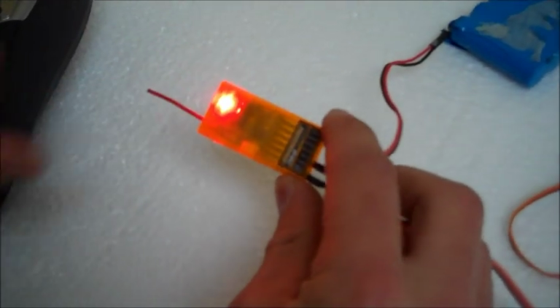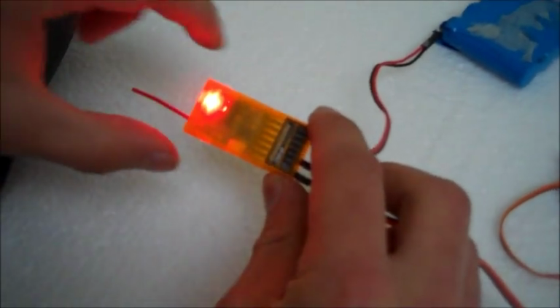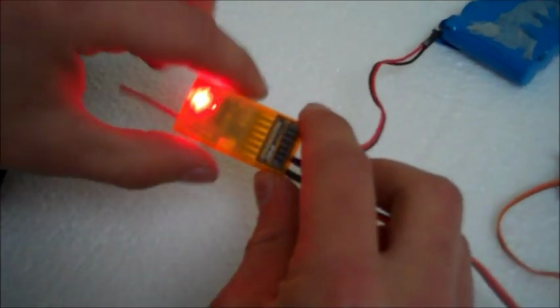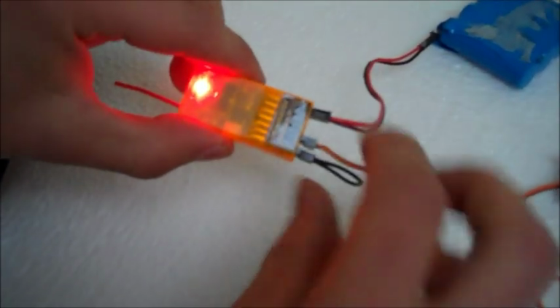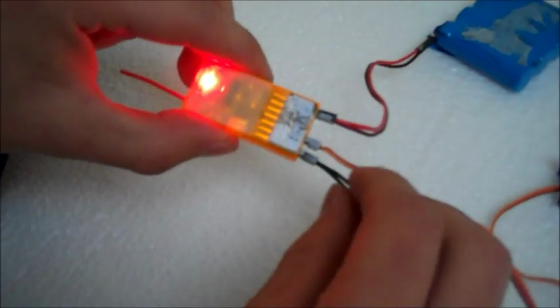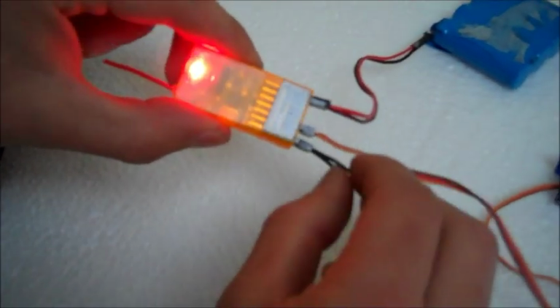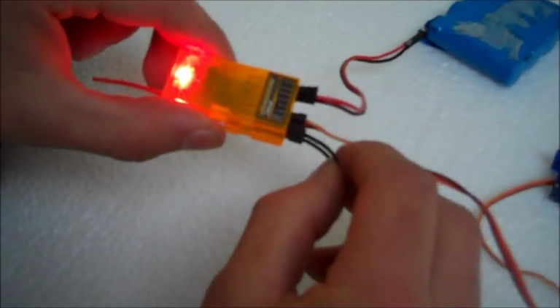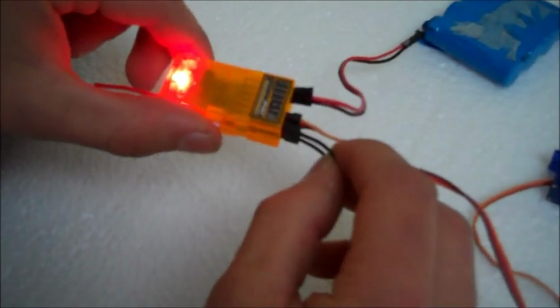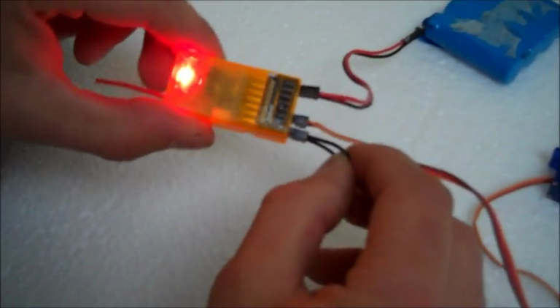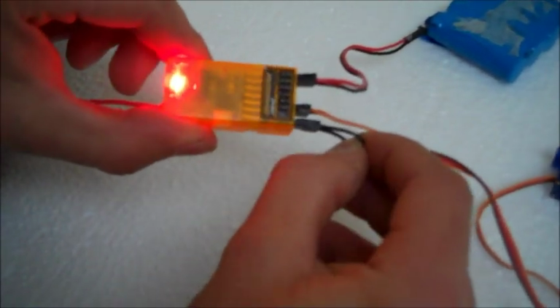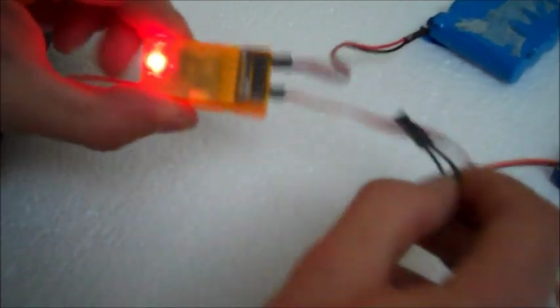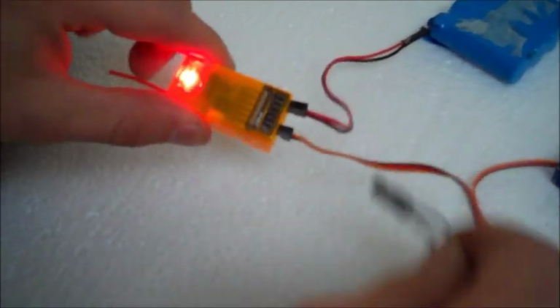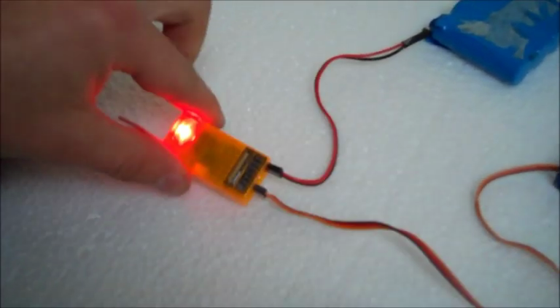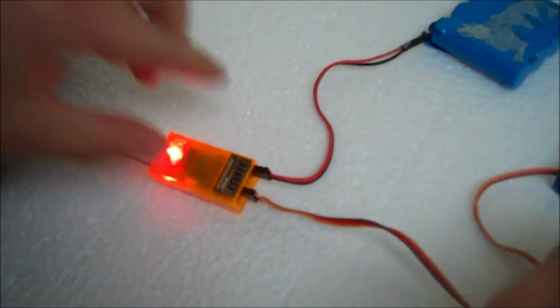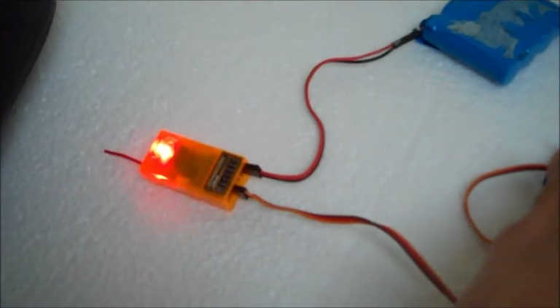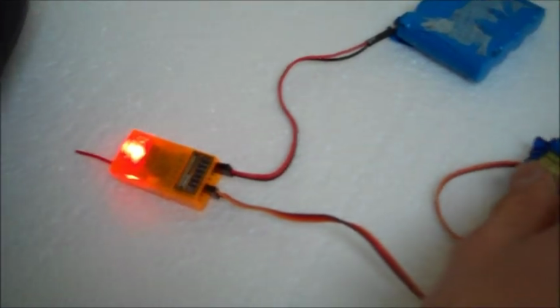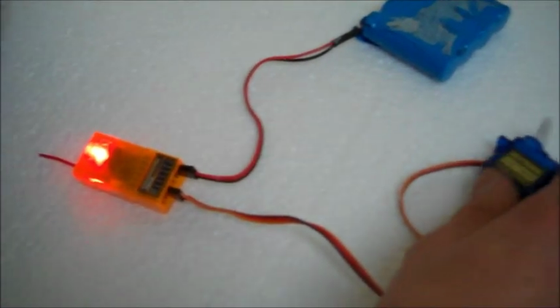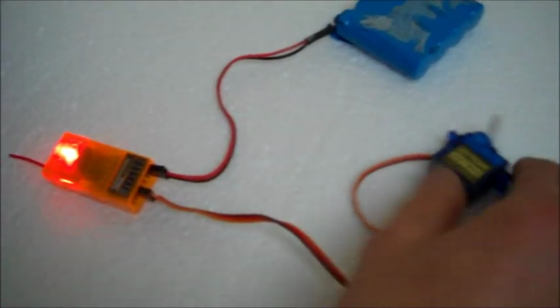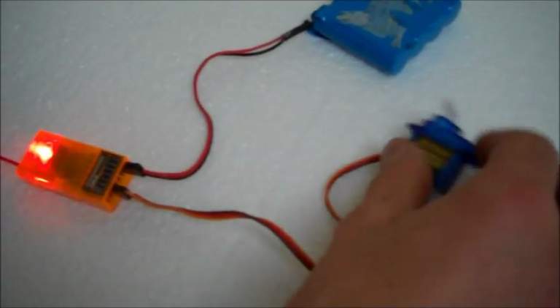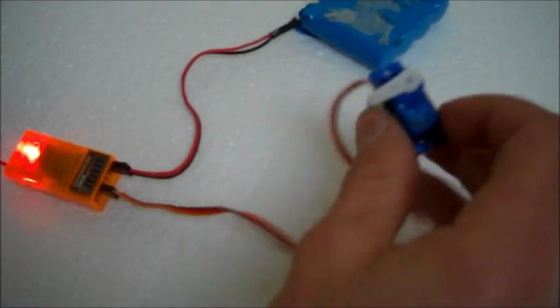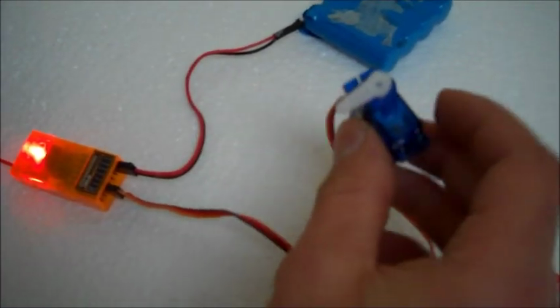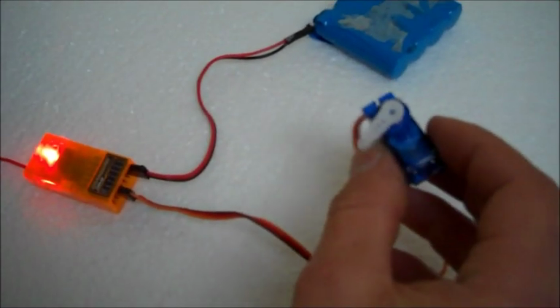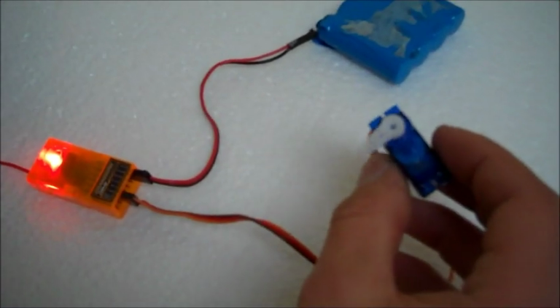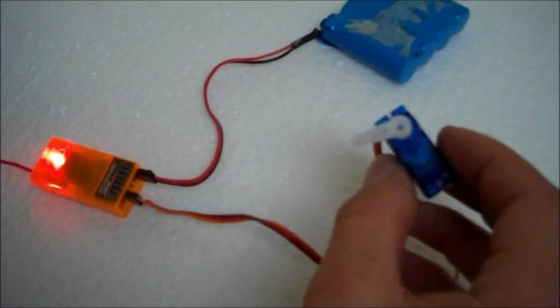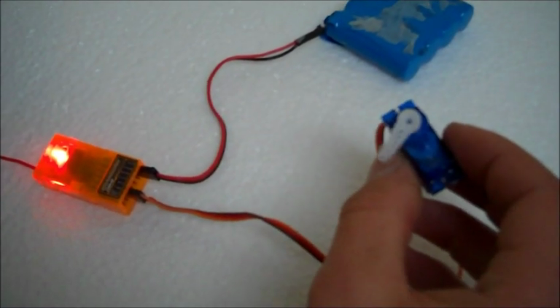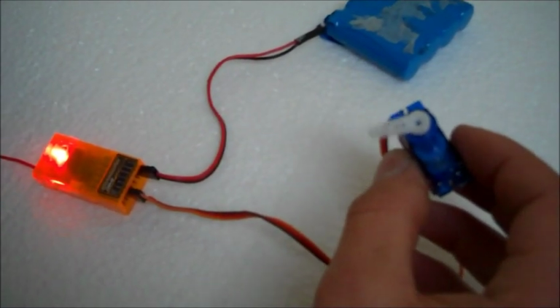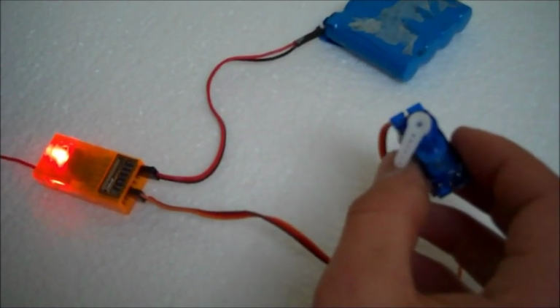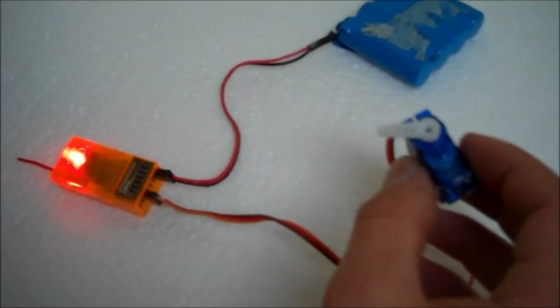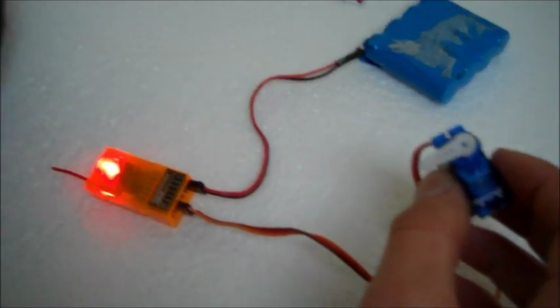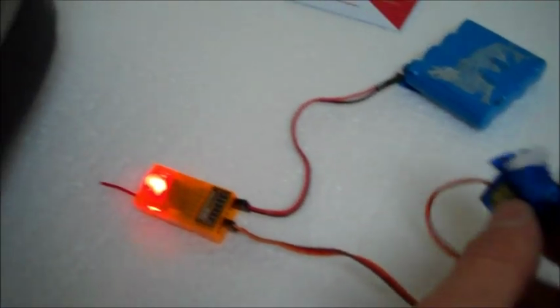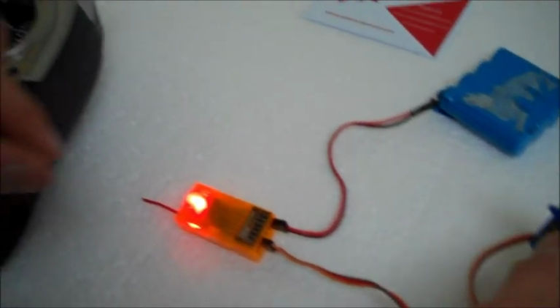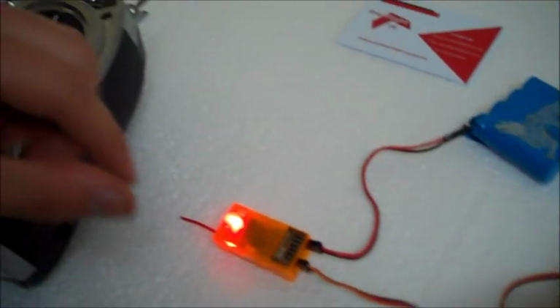The light has now turned solid. You can now go ahead and take out the bind plug. You should have full control of the servo, and that's how you do it.